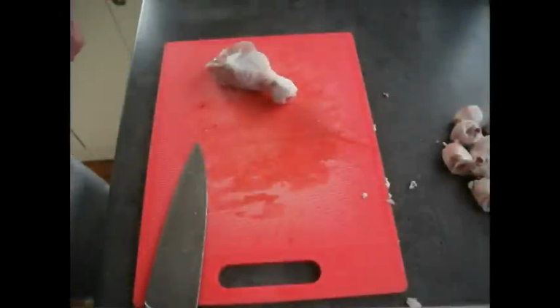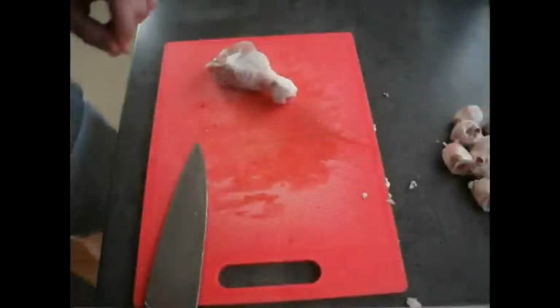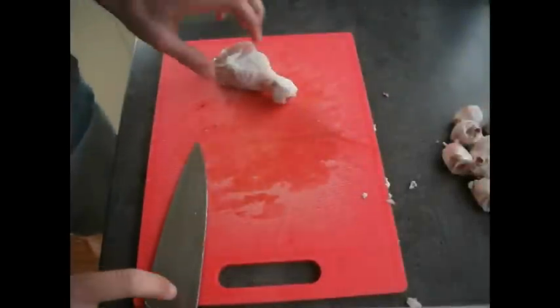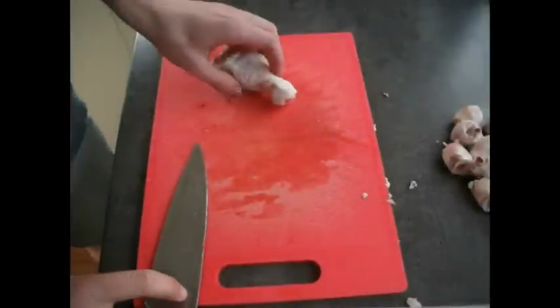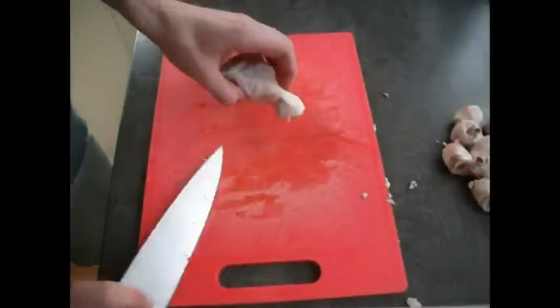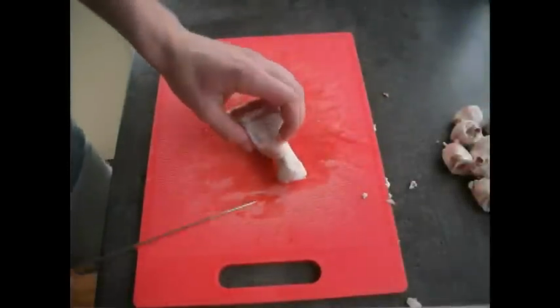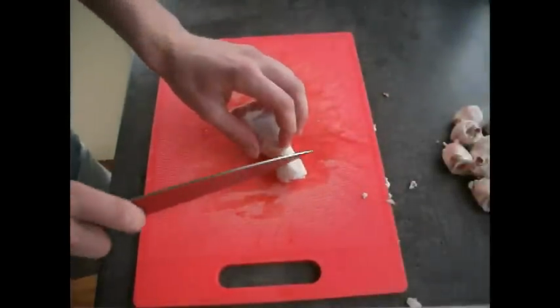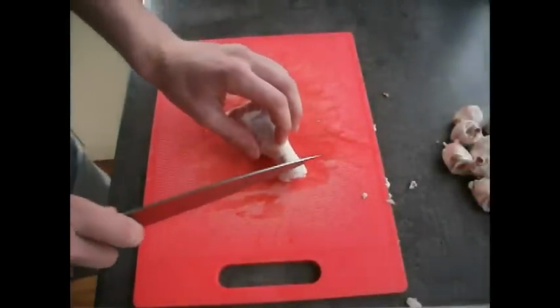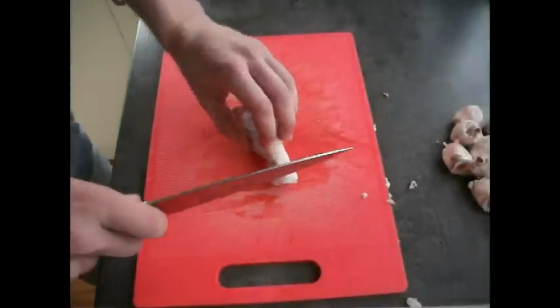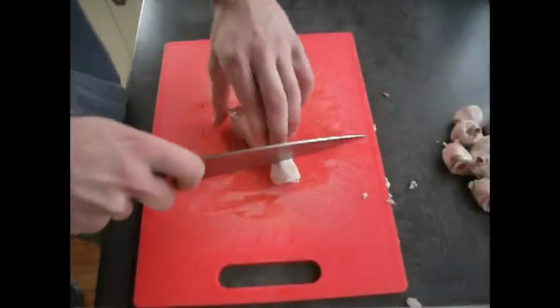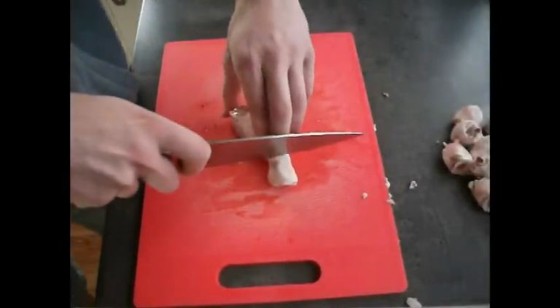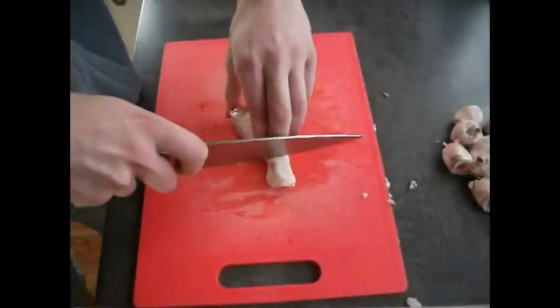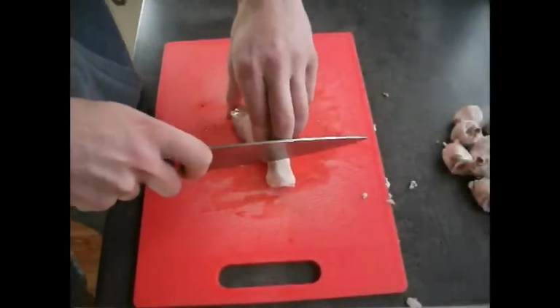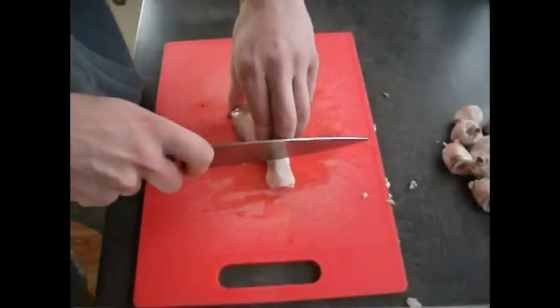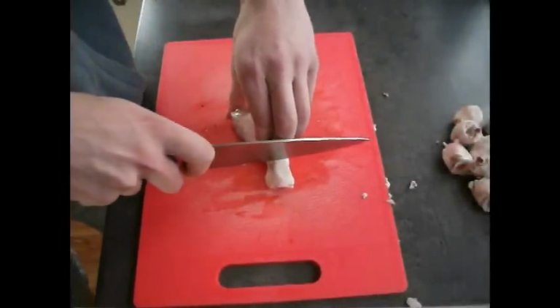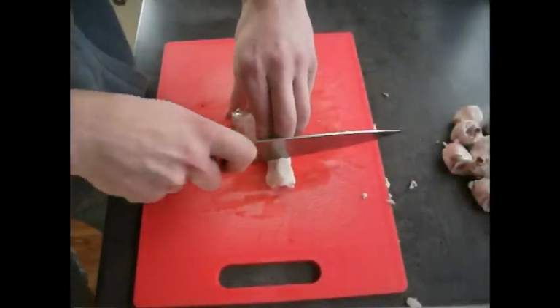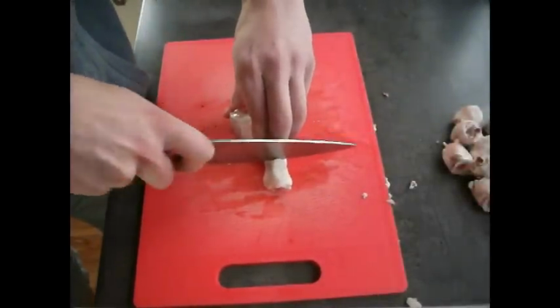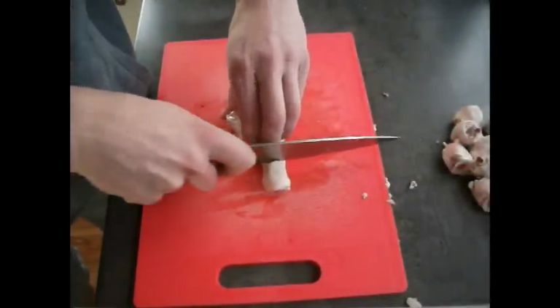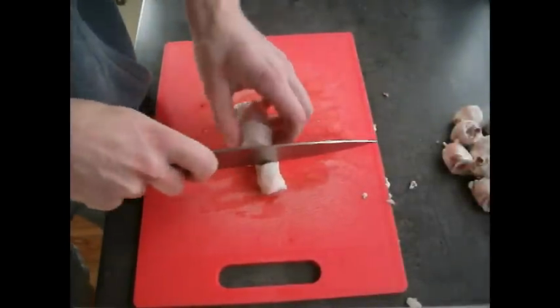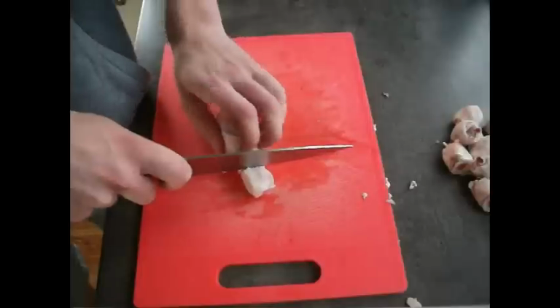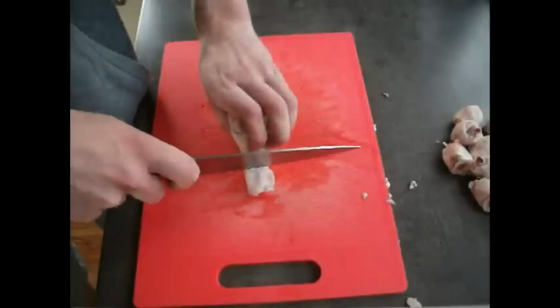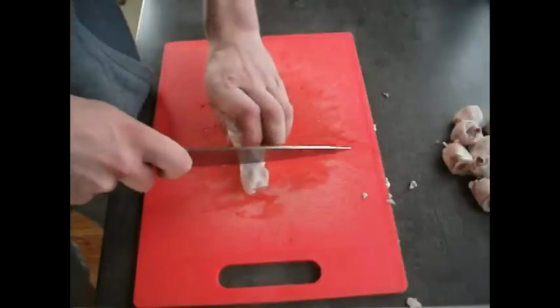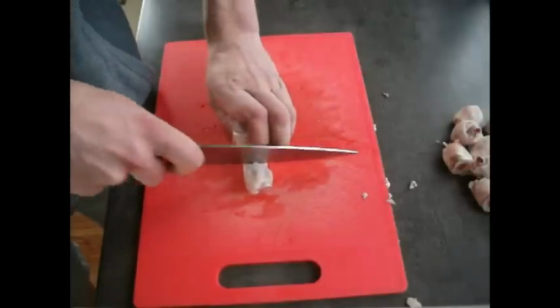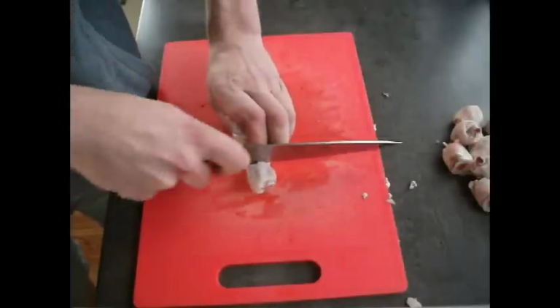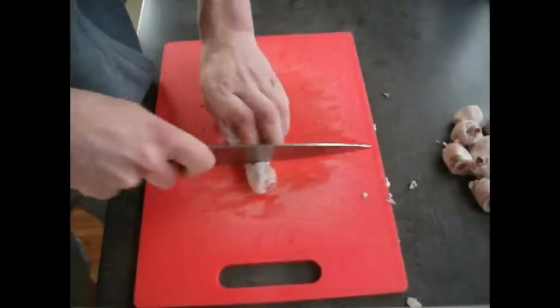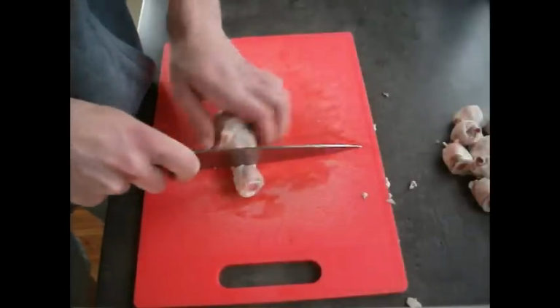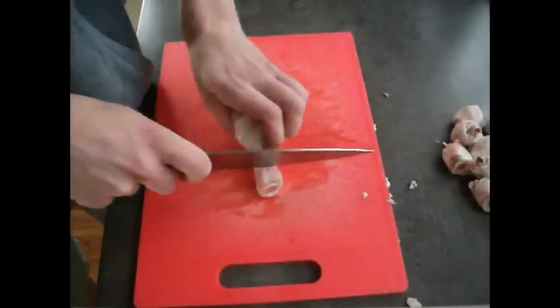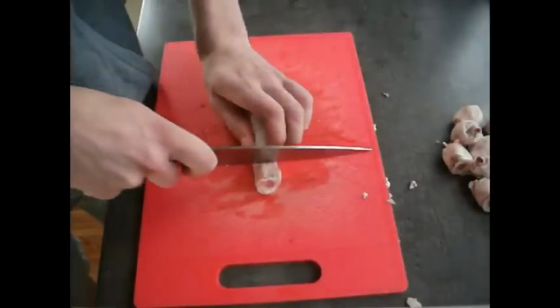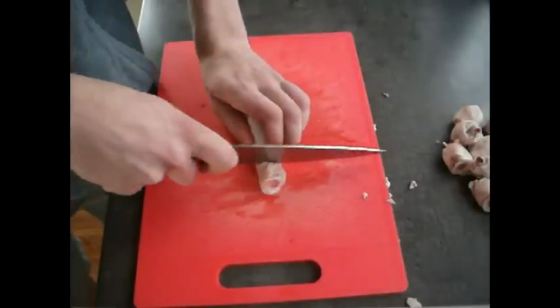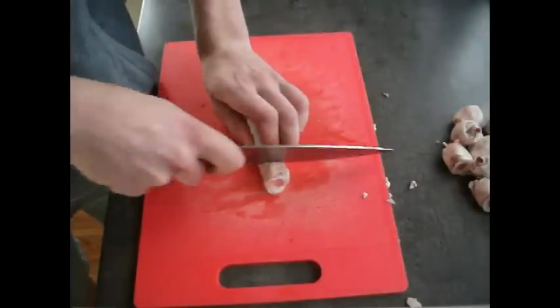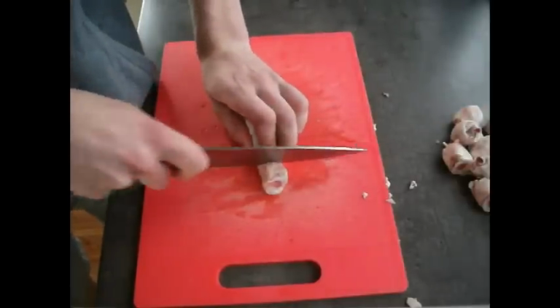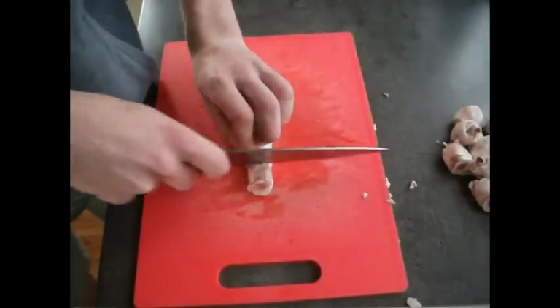Hi guys, today we're going to be making some chicken drumsticks. I'm just going to crumb them and at the end we're going to add a little bit of basil and some garlic and it should be fantastic.